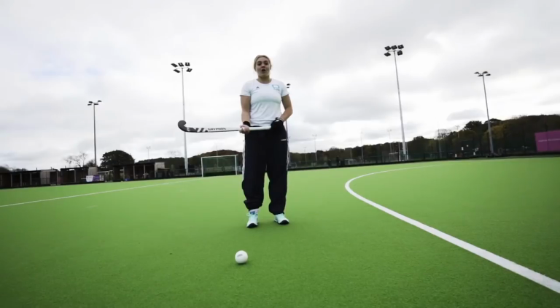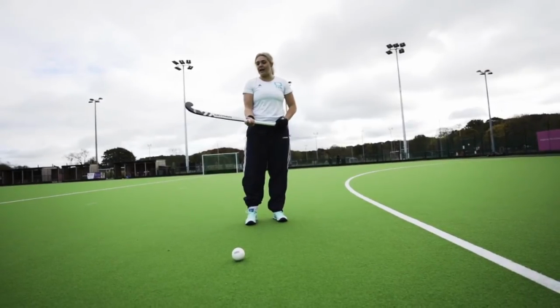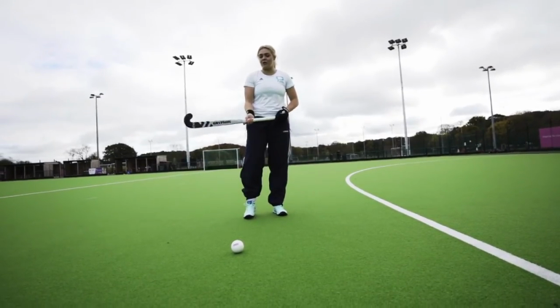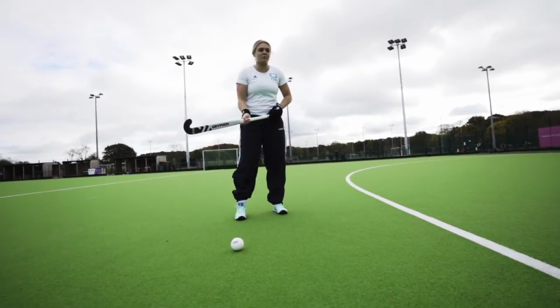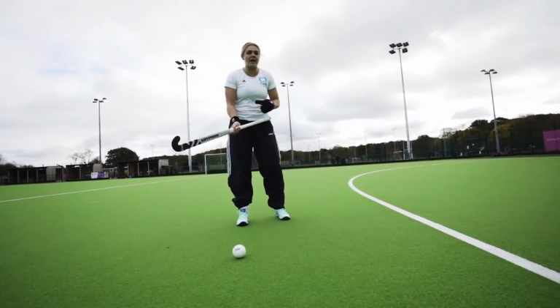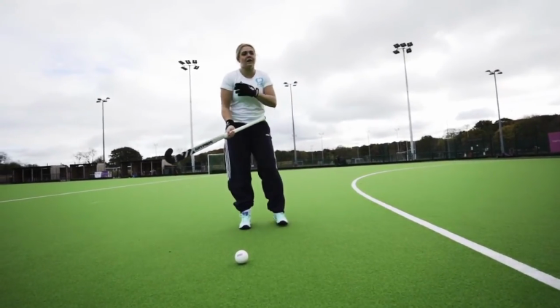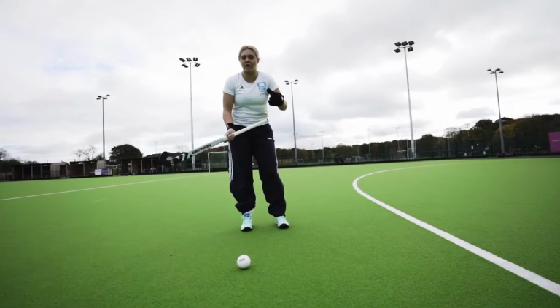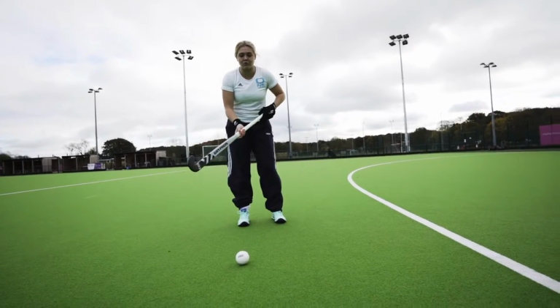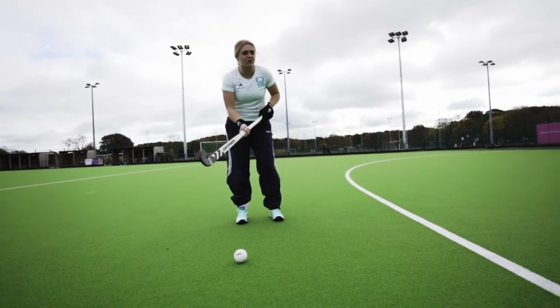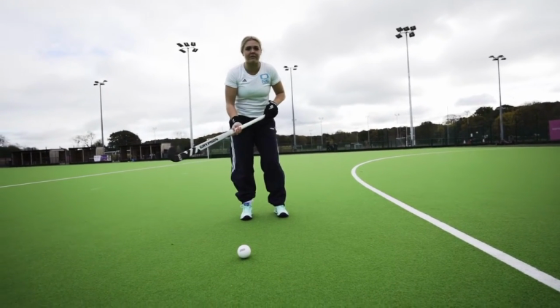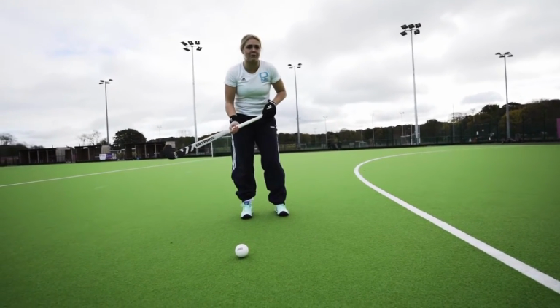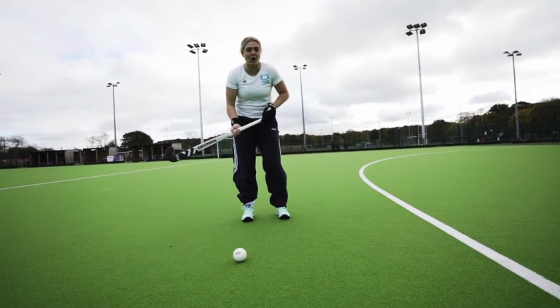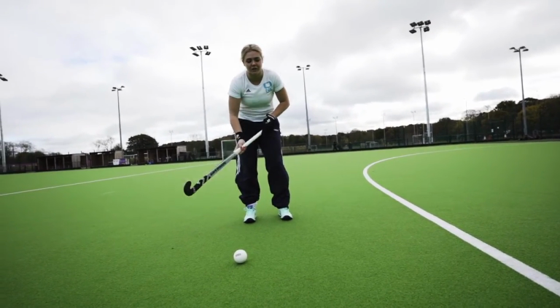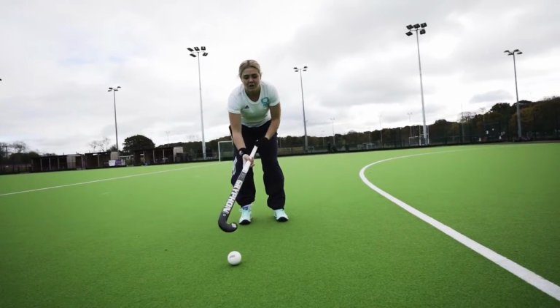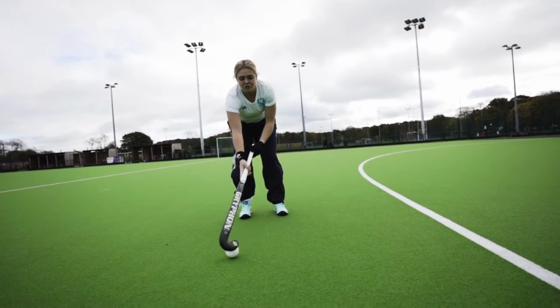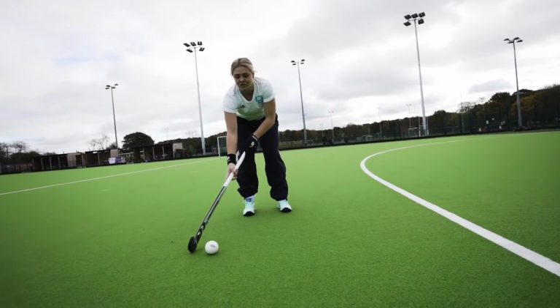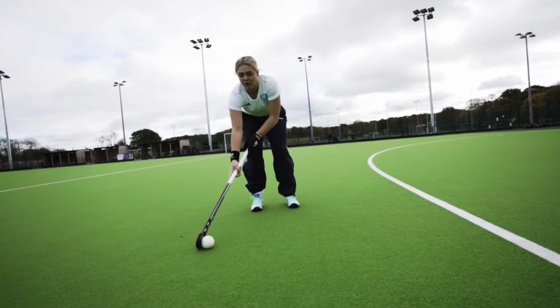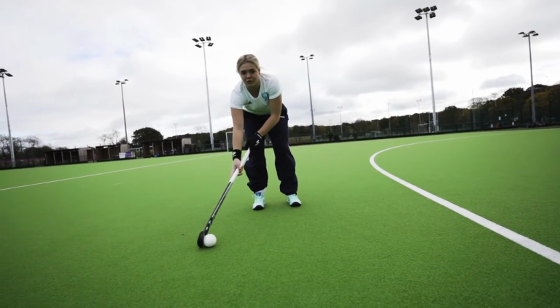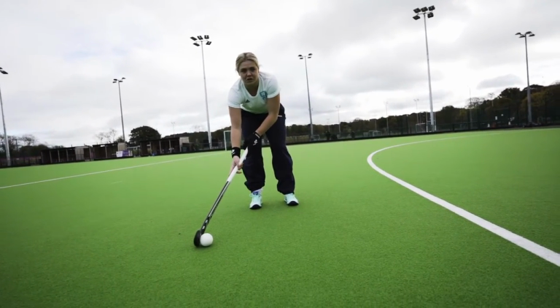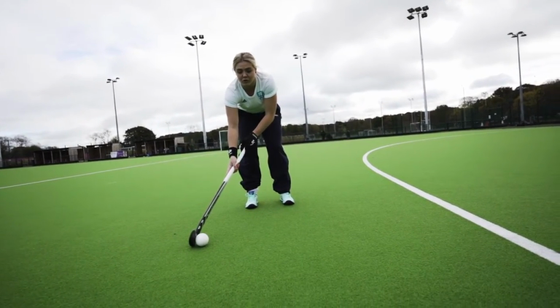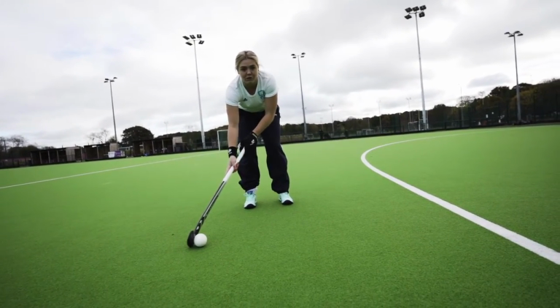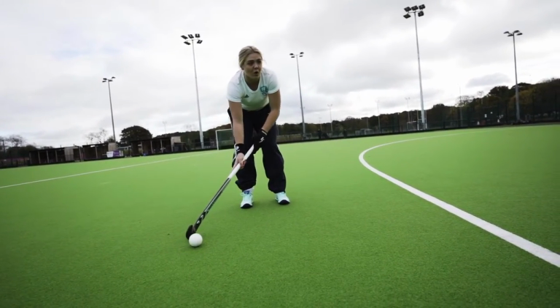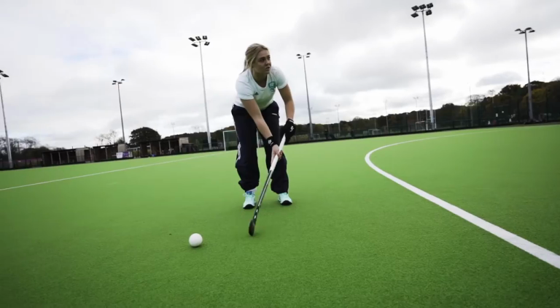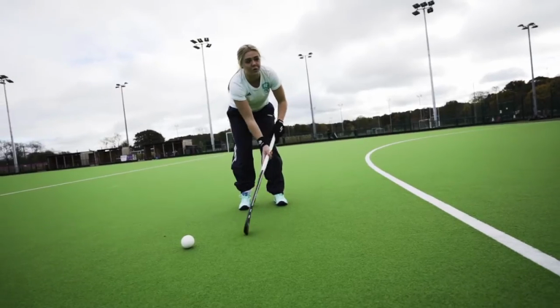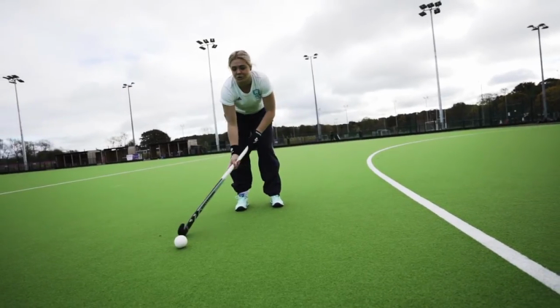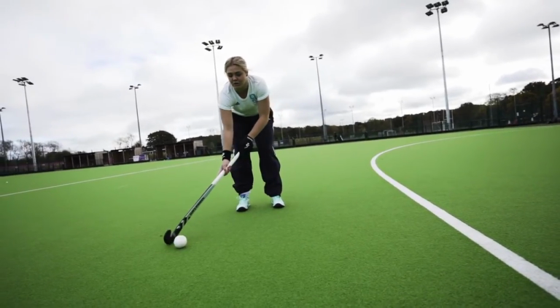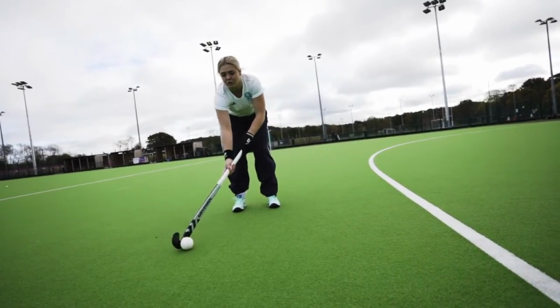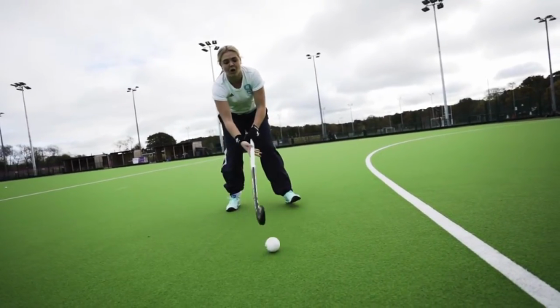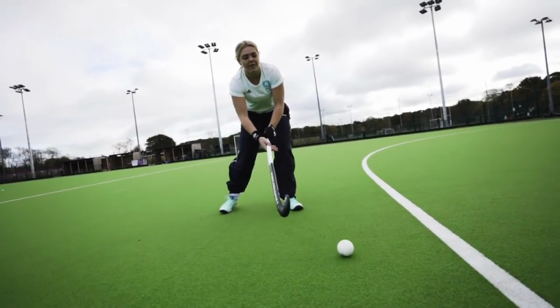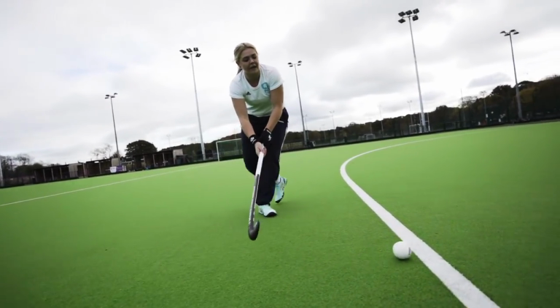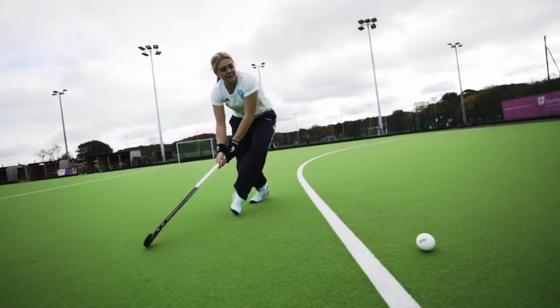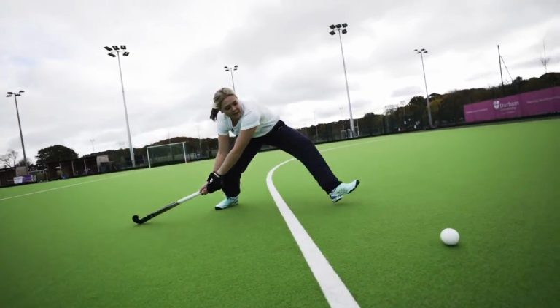Okay, last but not least, in a hockey game you're not going to have a dead ball that often, so to start off with you're going to start rolling the ball forwards to where you want it to go — so I roll the ball and then I'm stepping in.